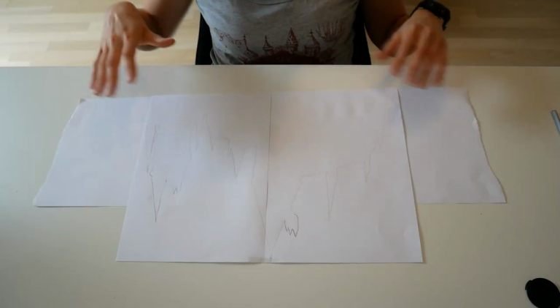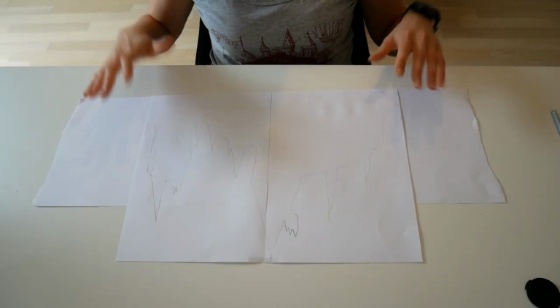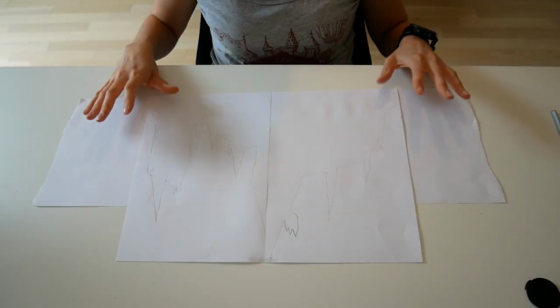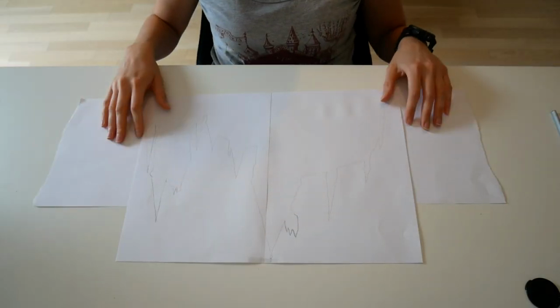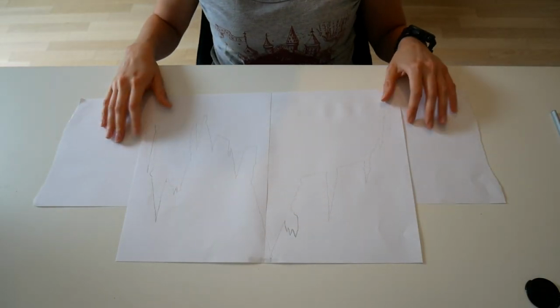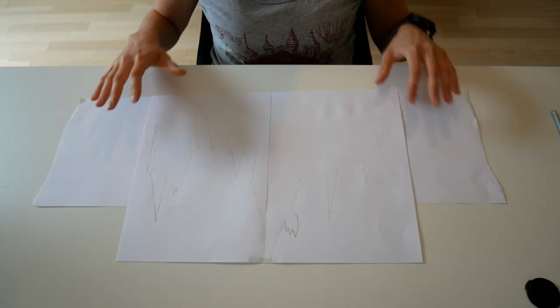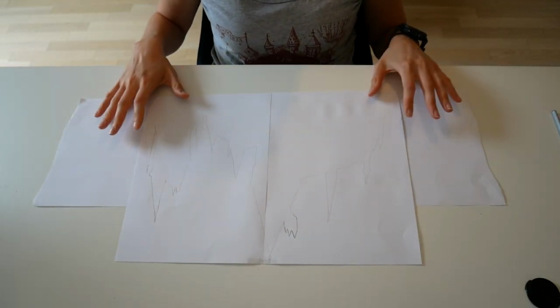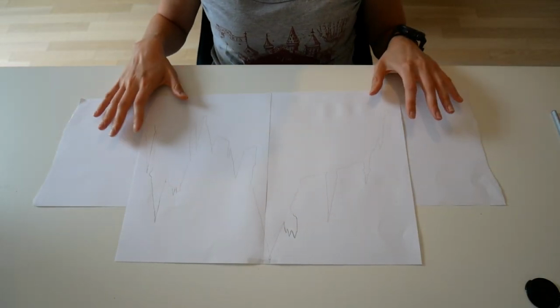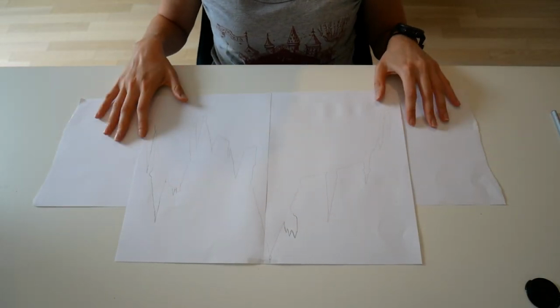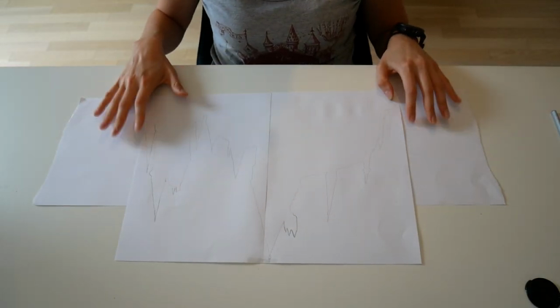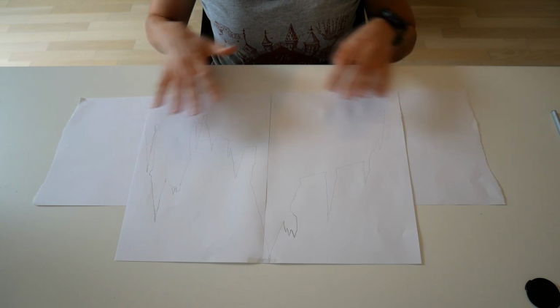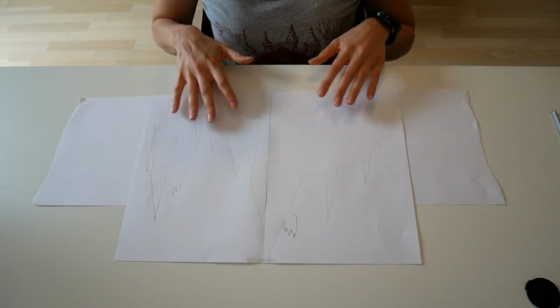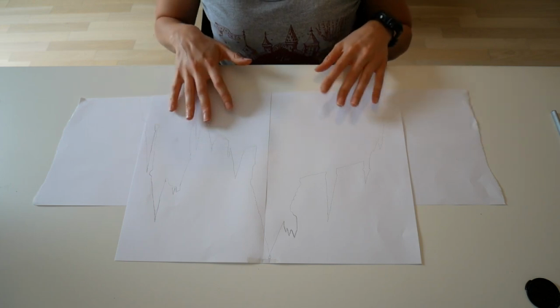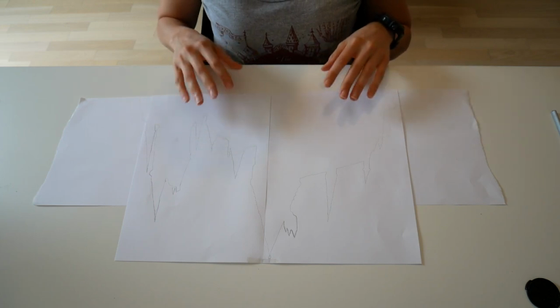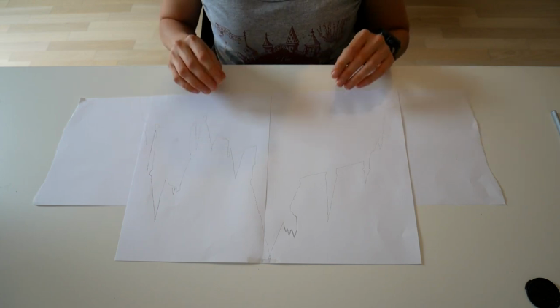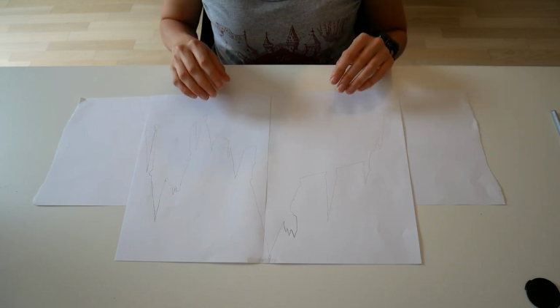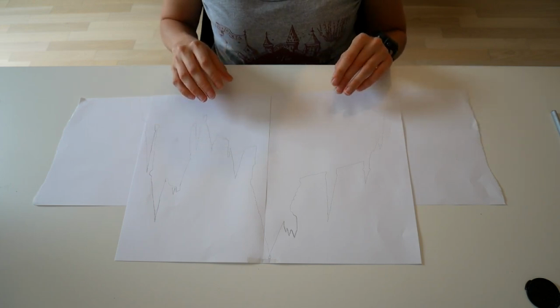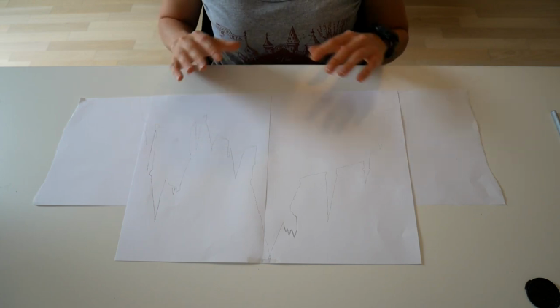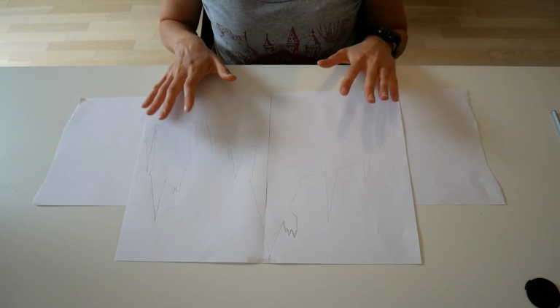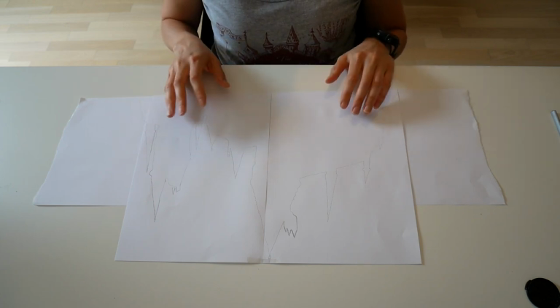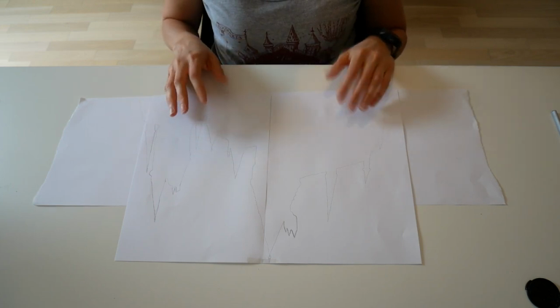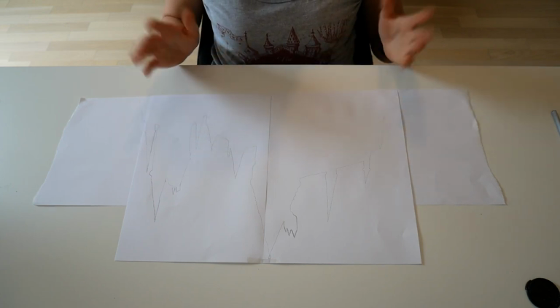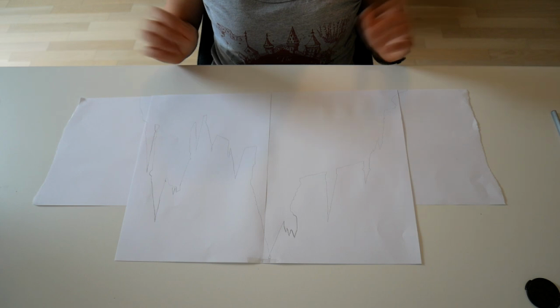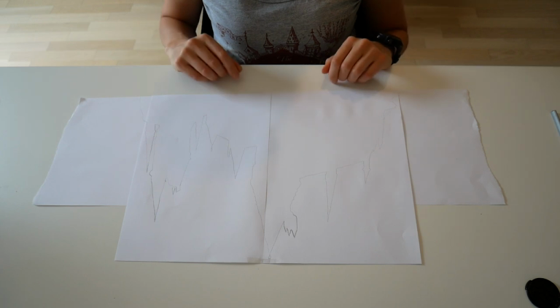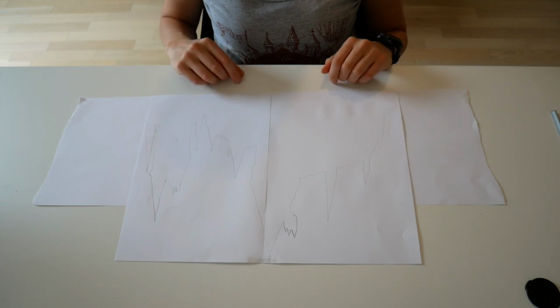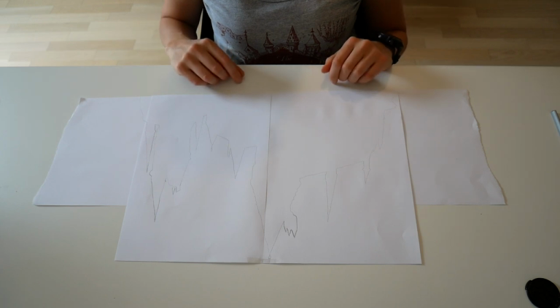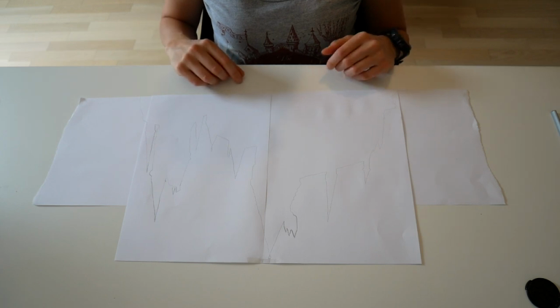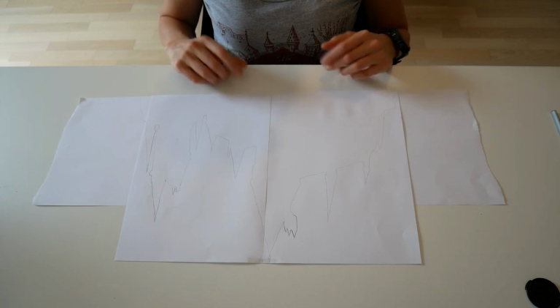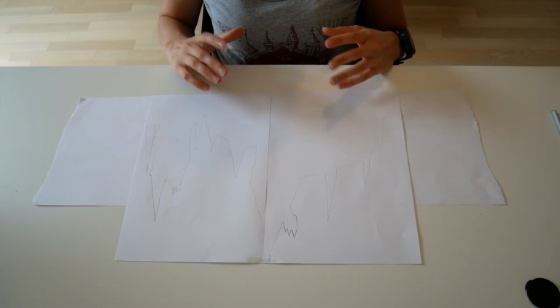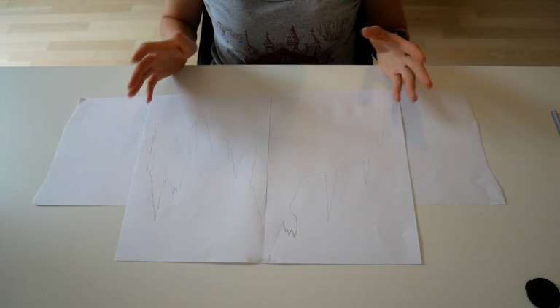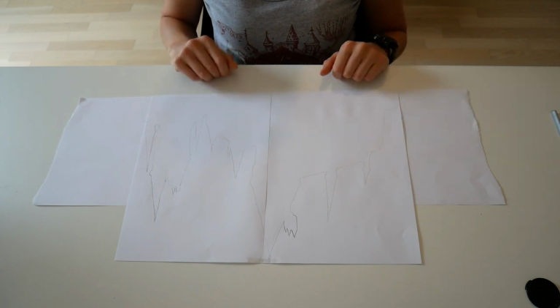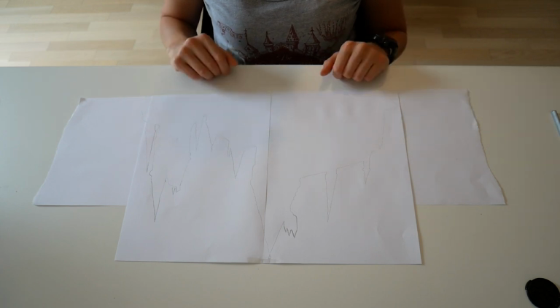As a first step you need to find the silhouette of the Hogwarts castle. Now I drew this myself but you can find it everywhere, so if you don't like drawing you can just download the picture and cut the silhouette out.